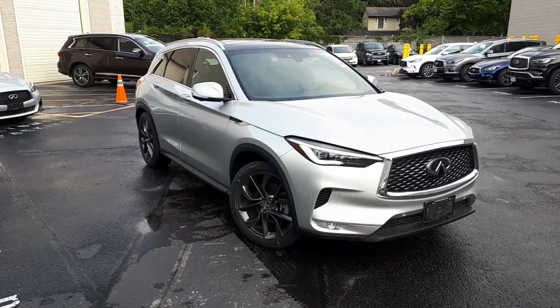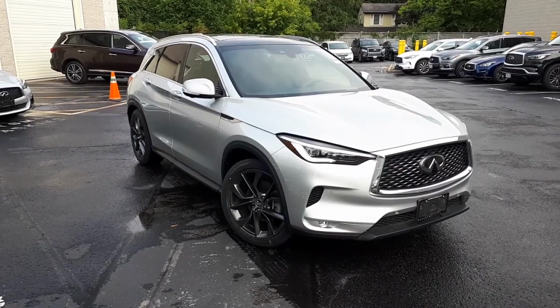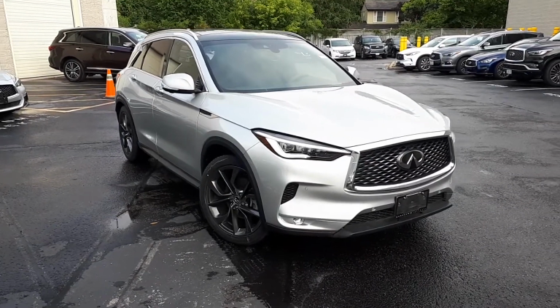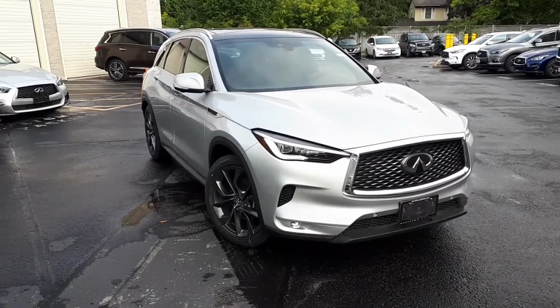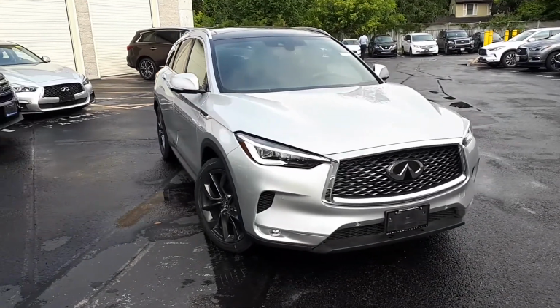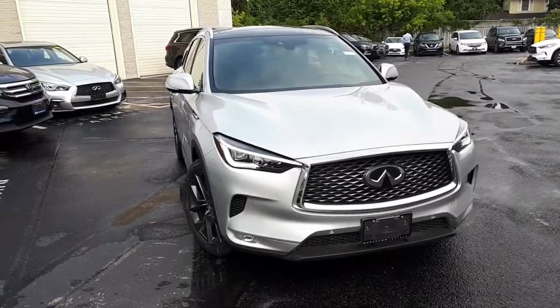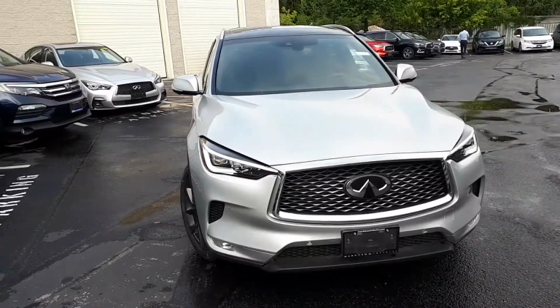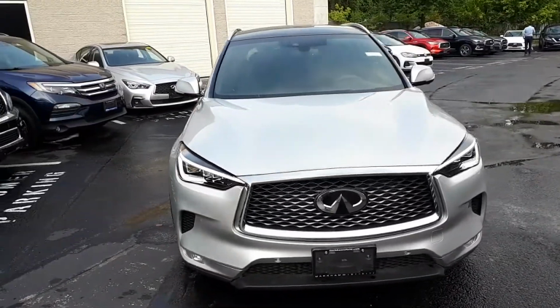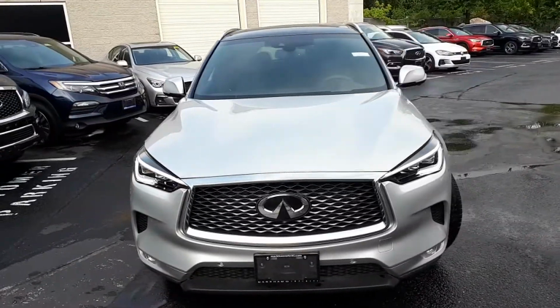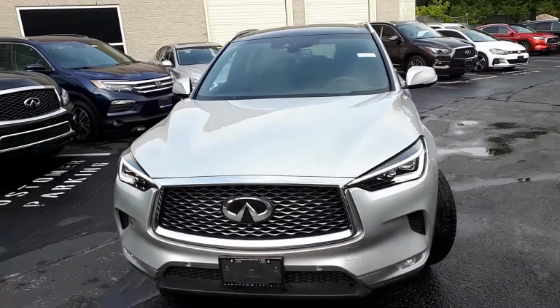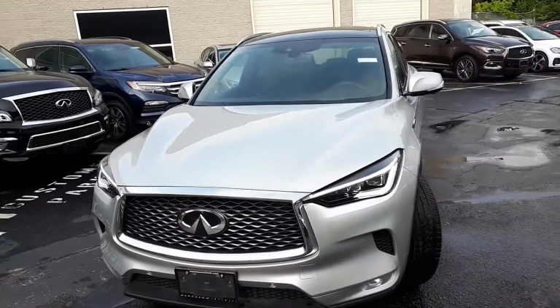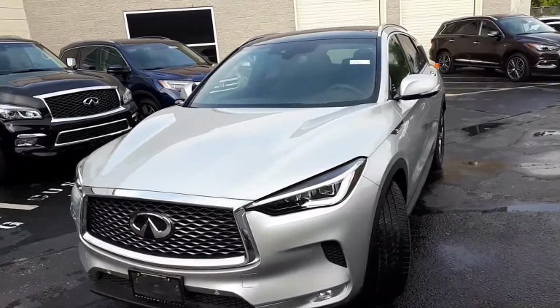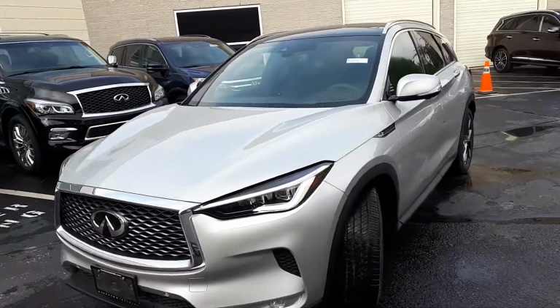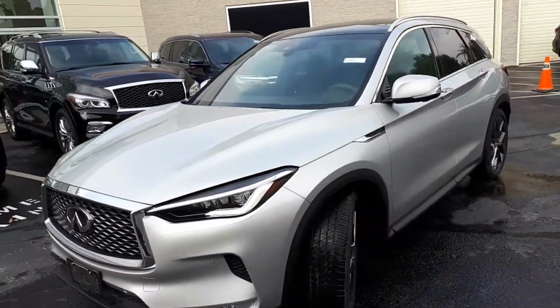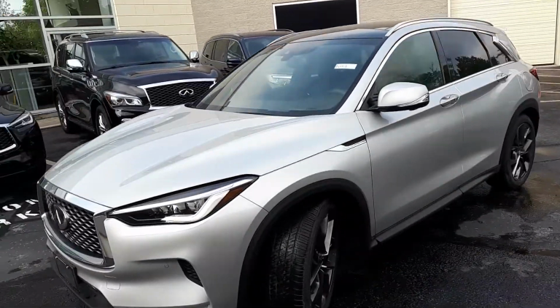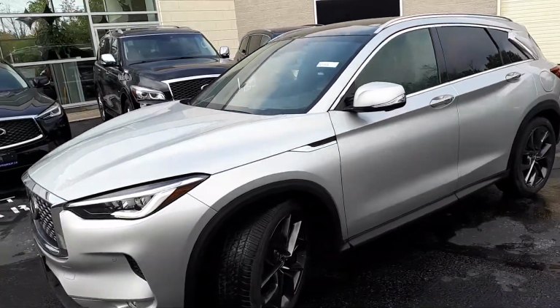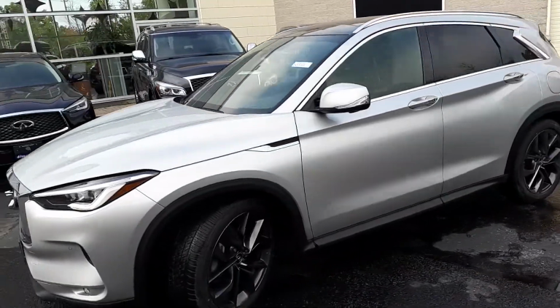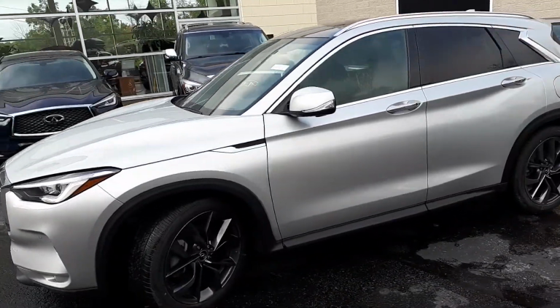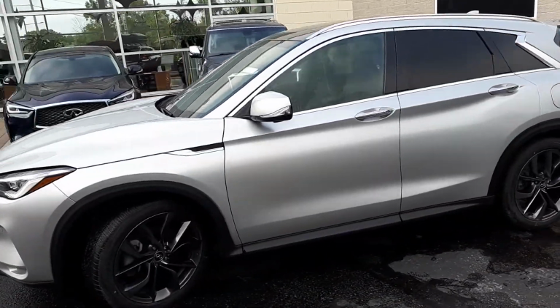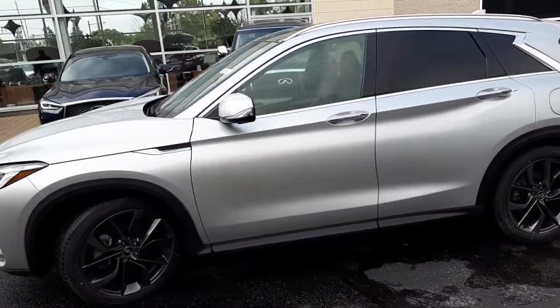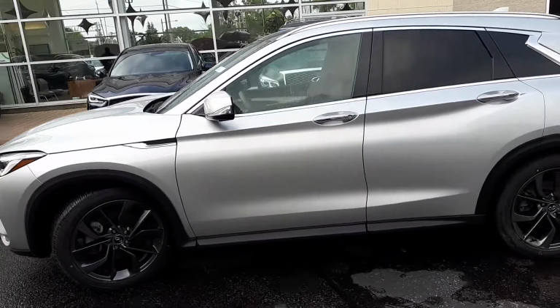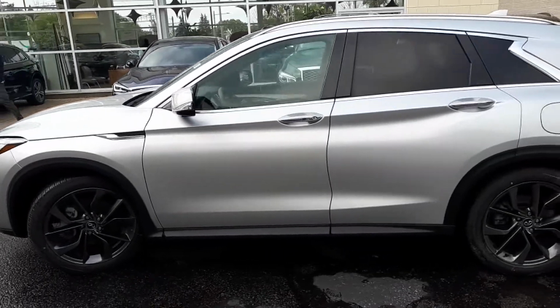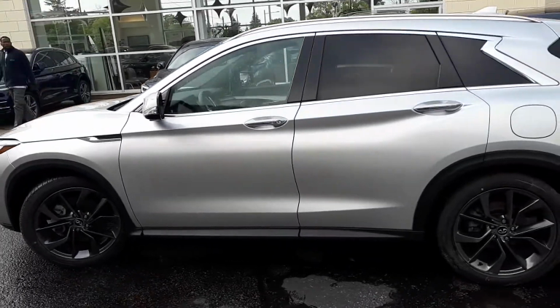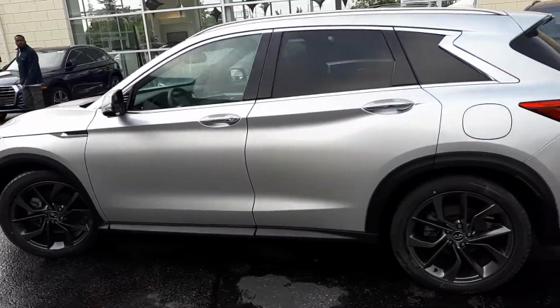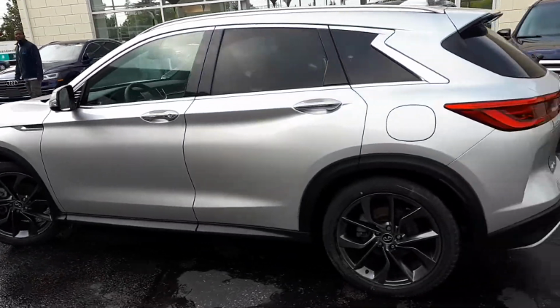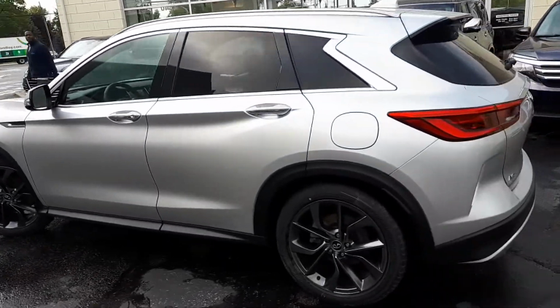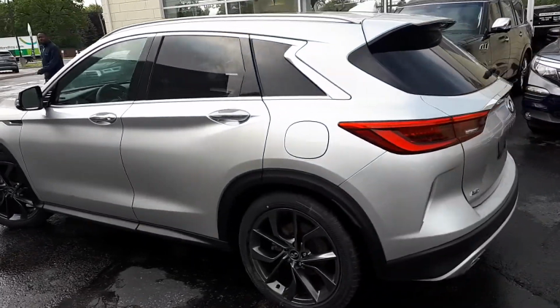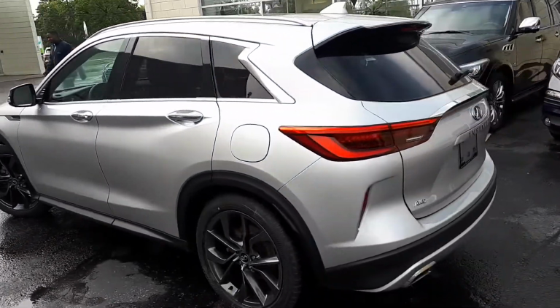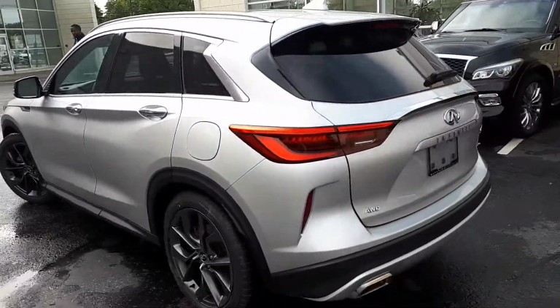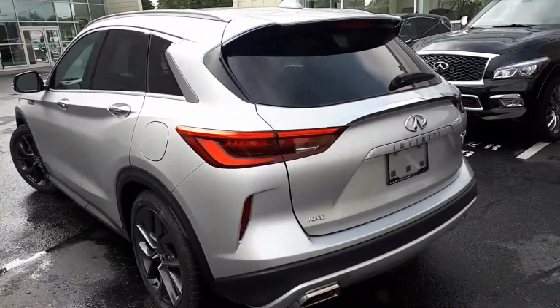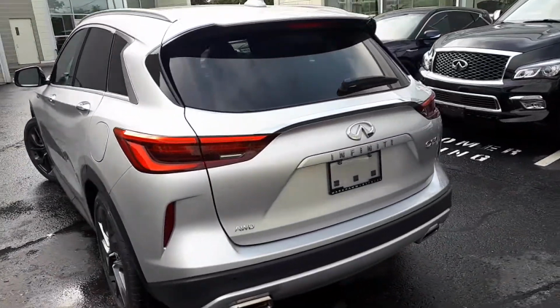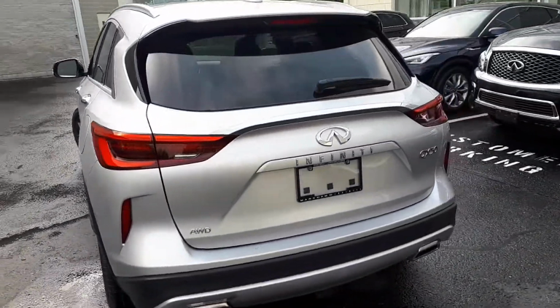Here at Markham Infiniti, we have a pre-owned and DriveShield certified 2019 Infiniti QX50 Essential. This SUV has all-wheel drive and a continuously variable transmission.